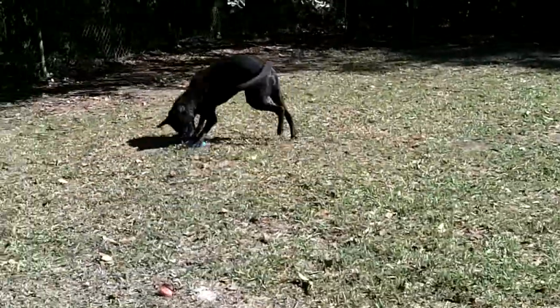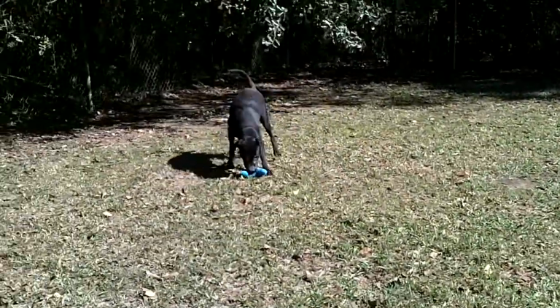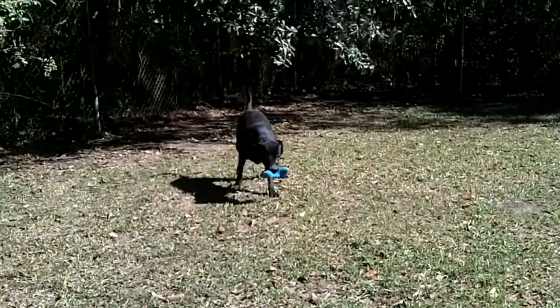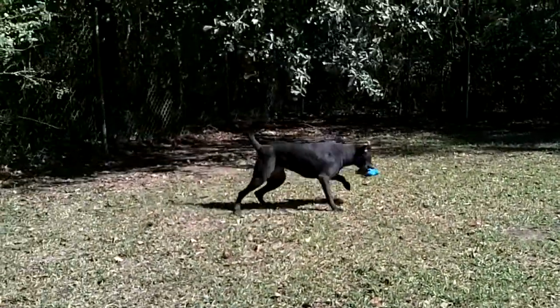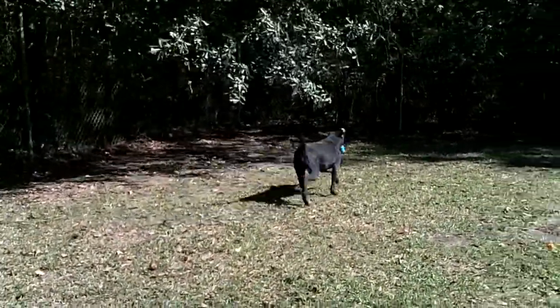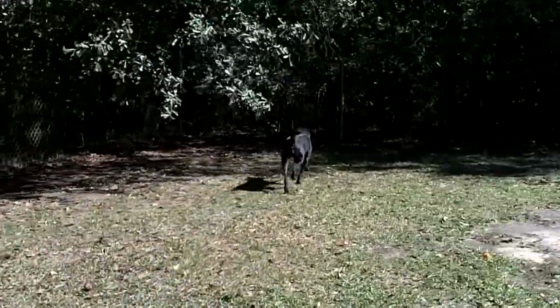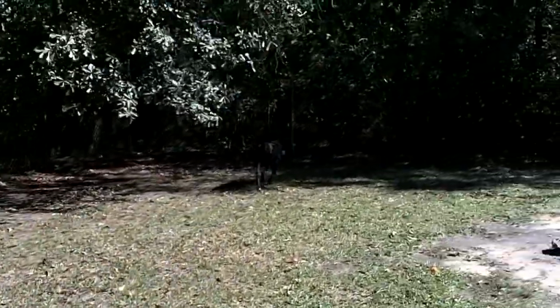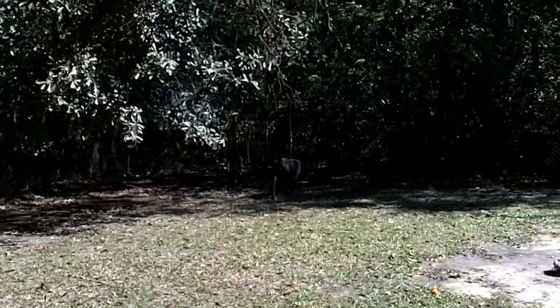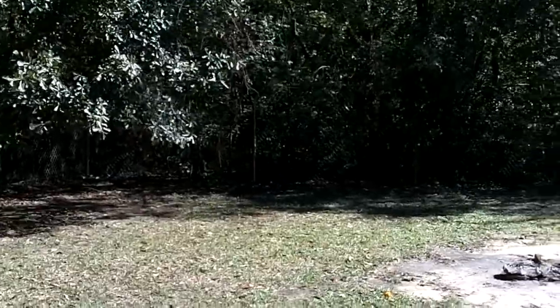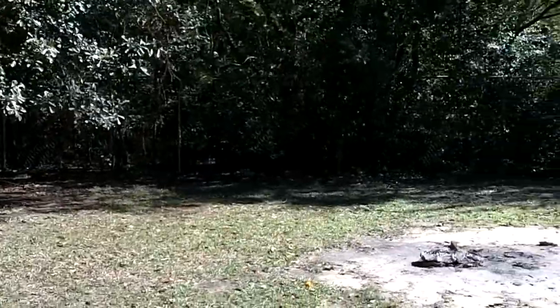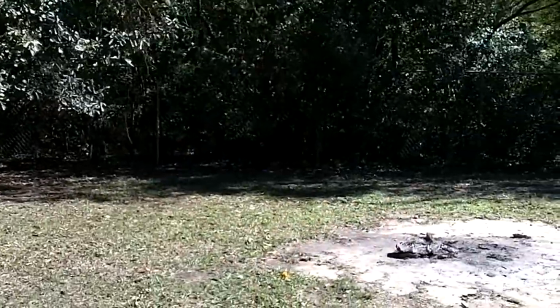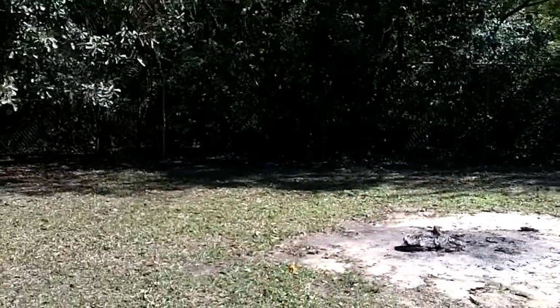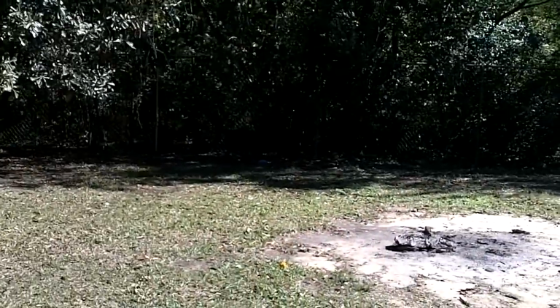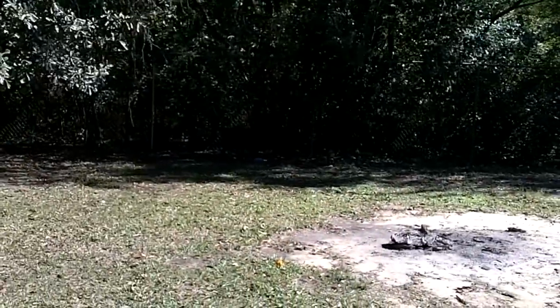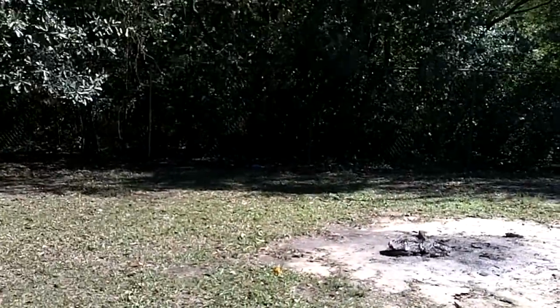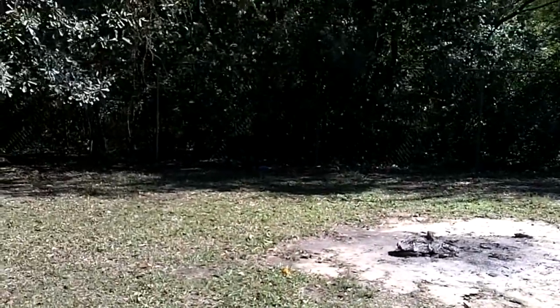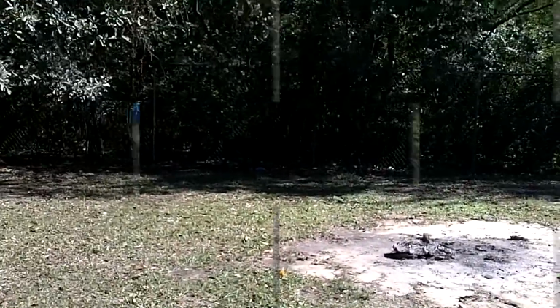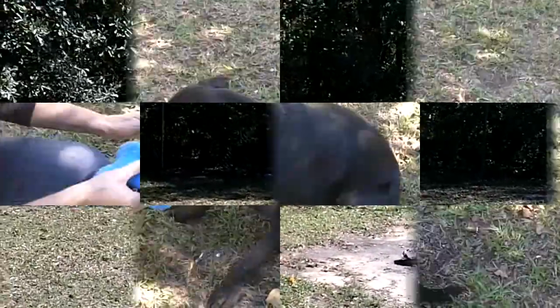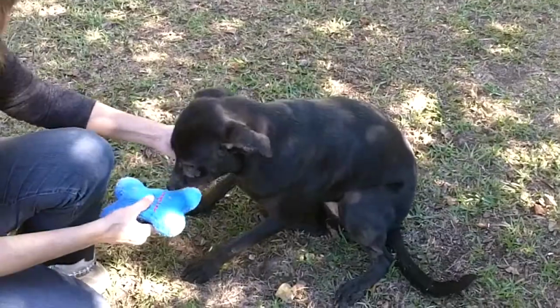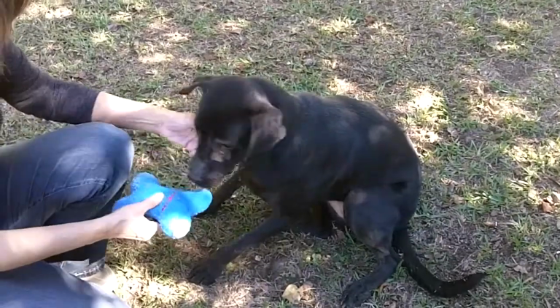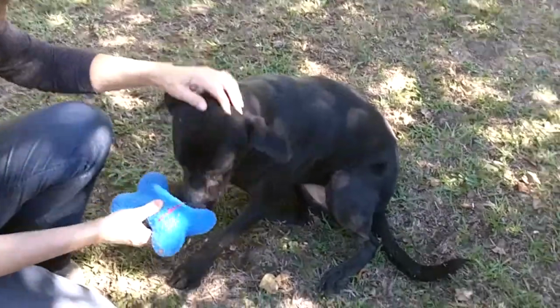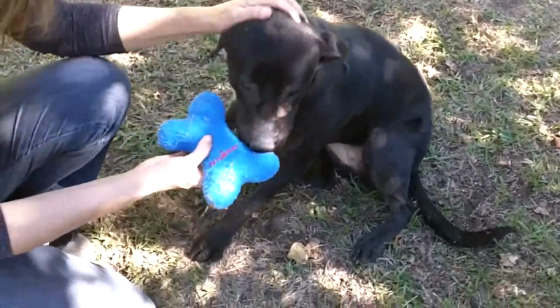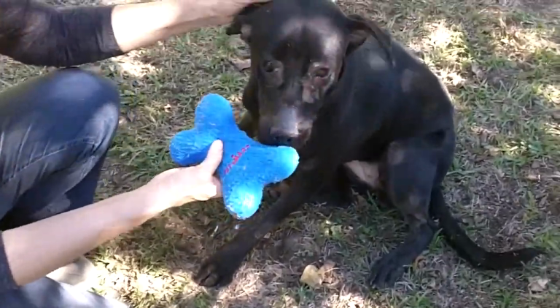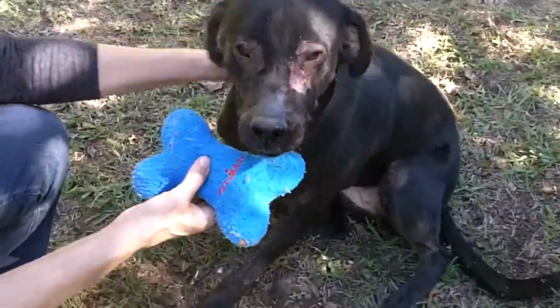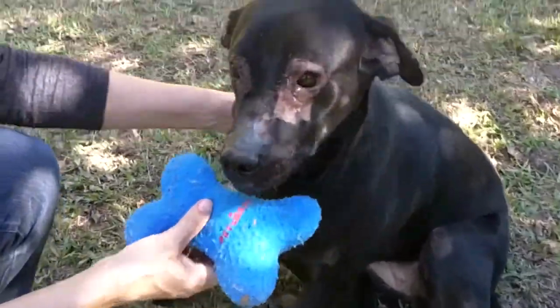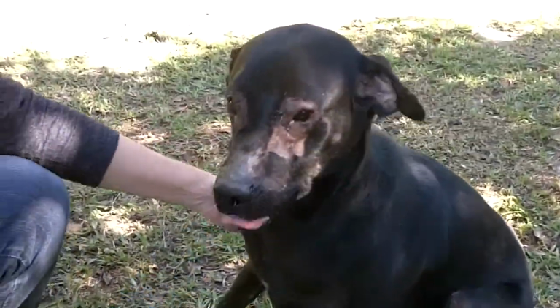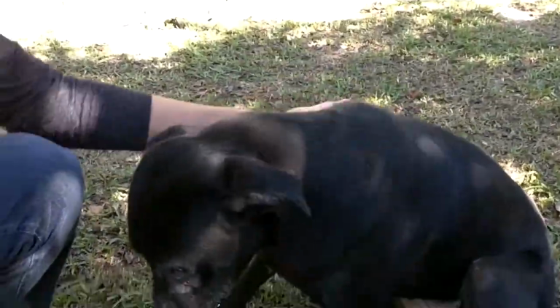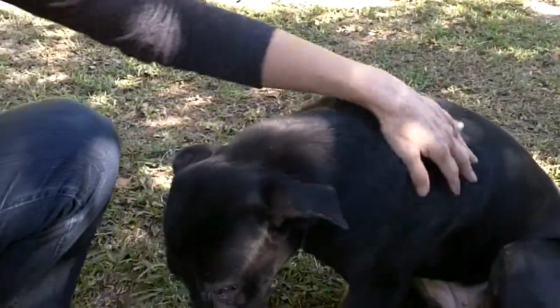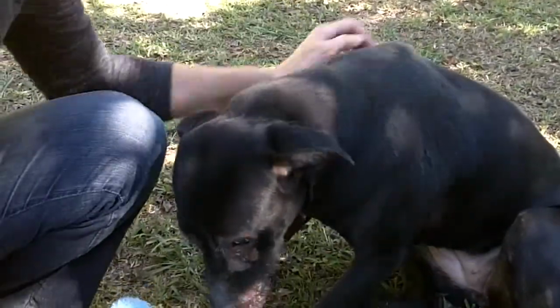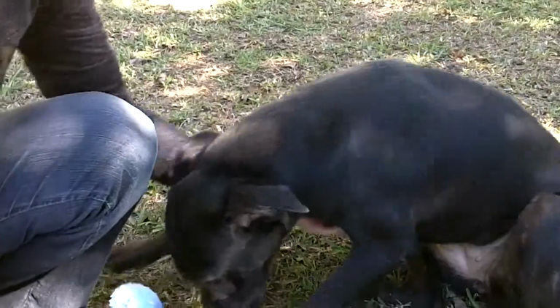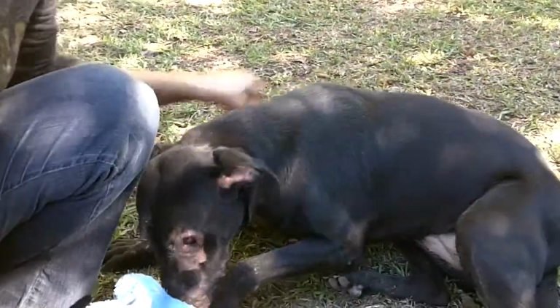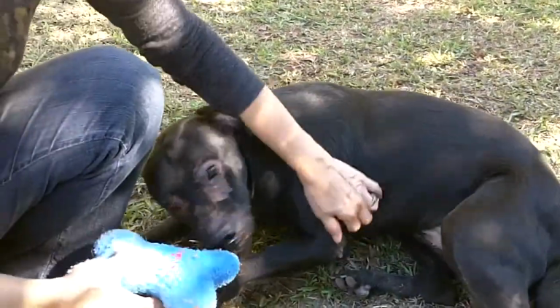Just got to get that little eye condition cleared up and she'll be a catch. She's taken the little toy and run with it — this is my toy! We've got Juliana back over here and I'm going to get a final little close-up of her face. Juliana is looking for her forever home.